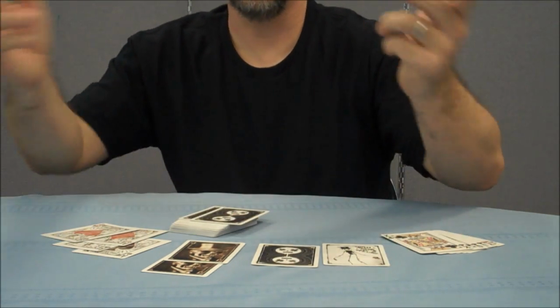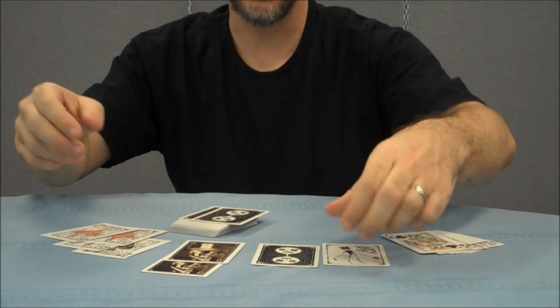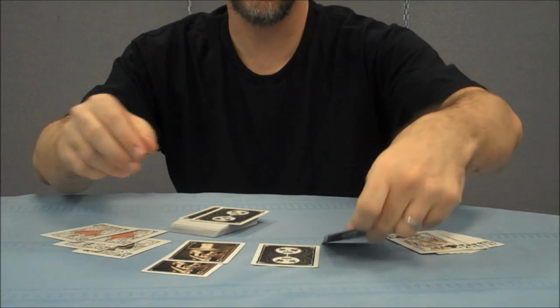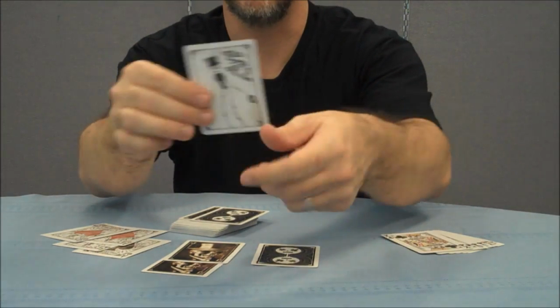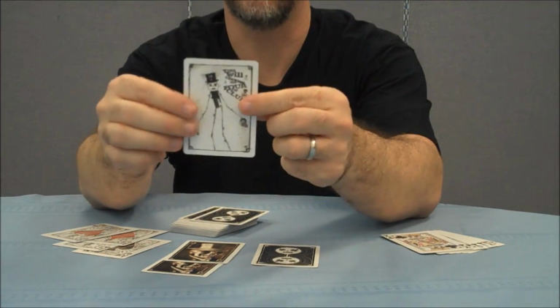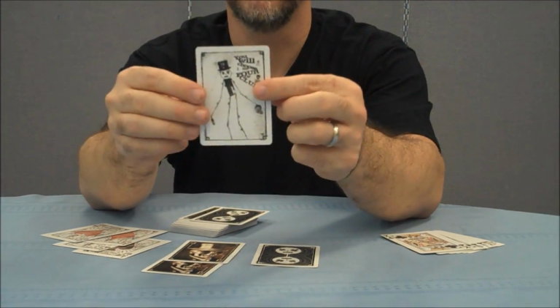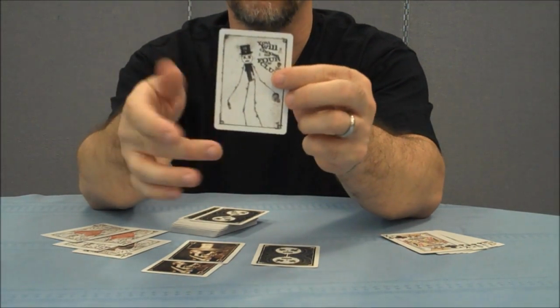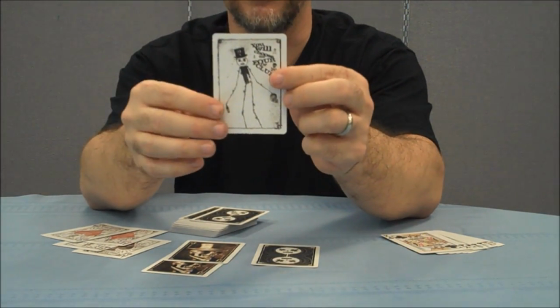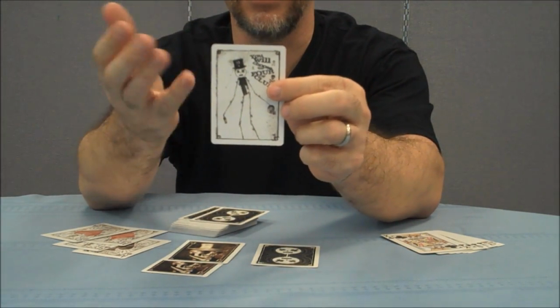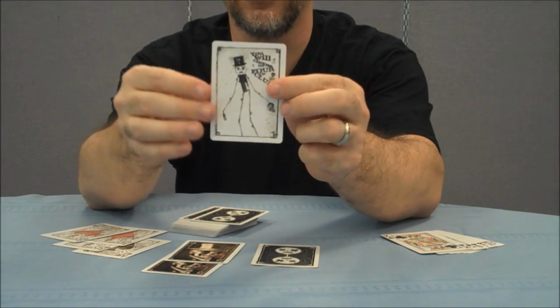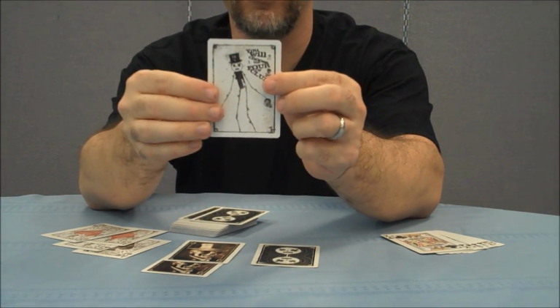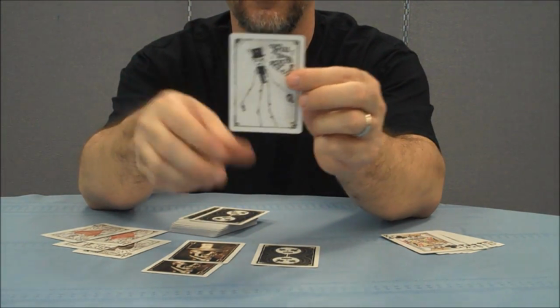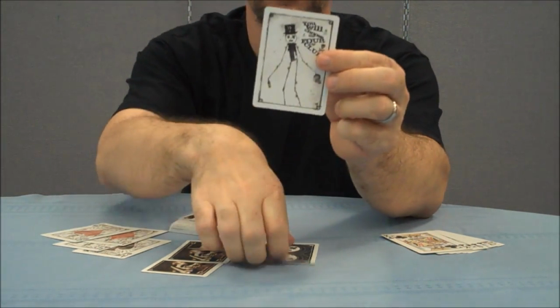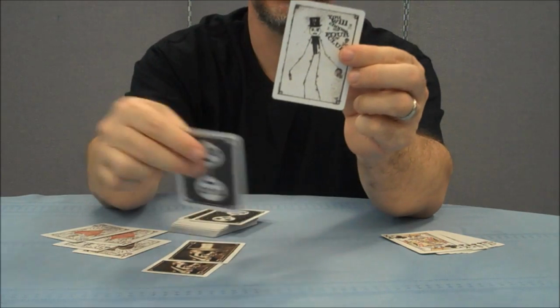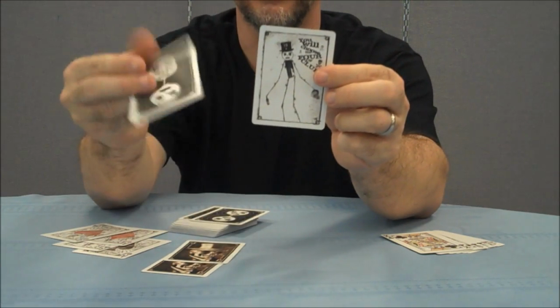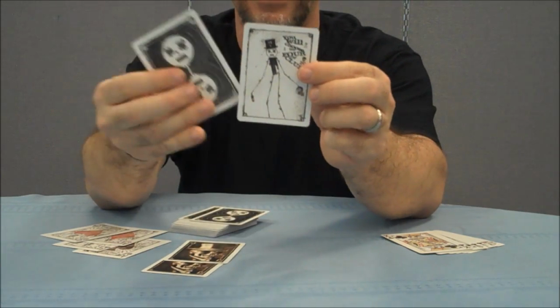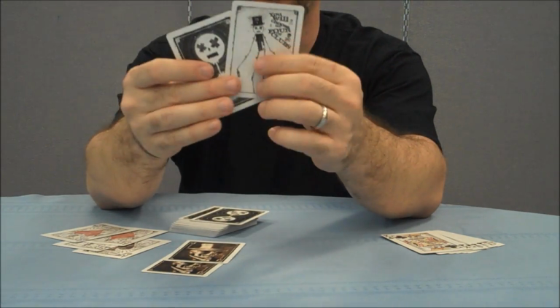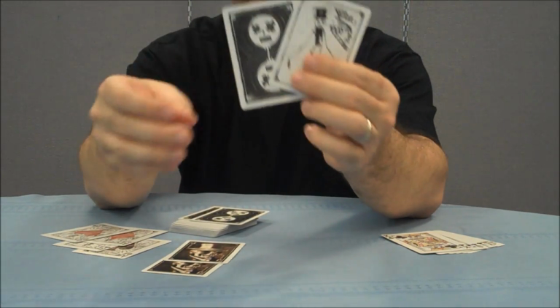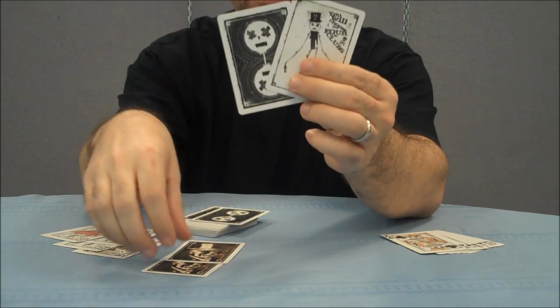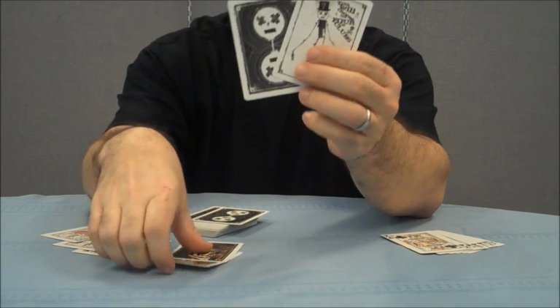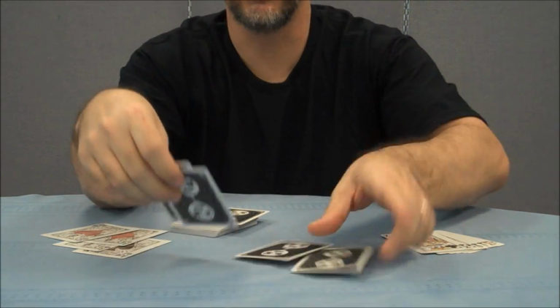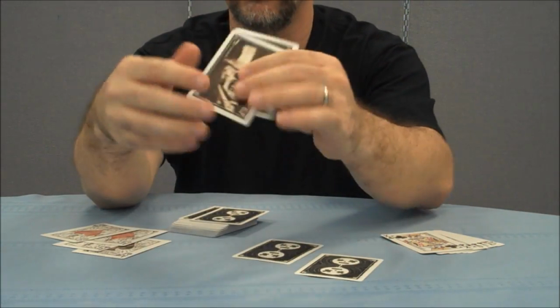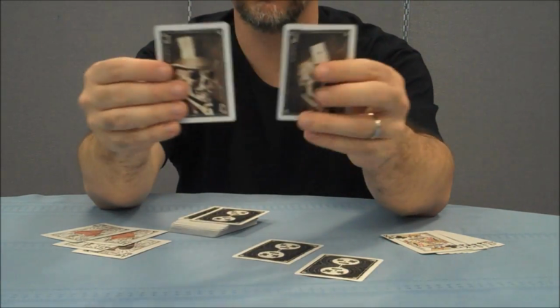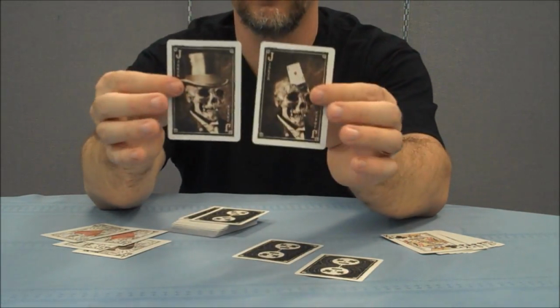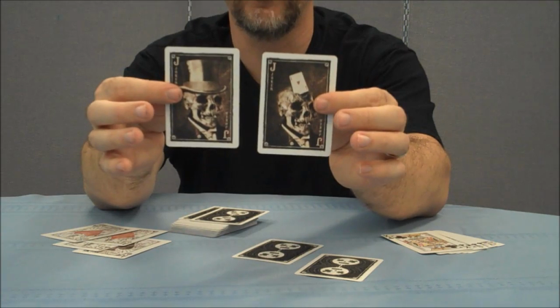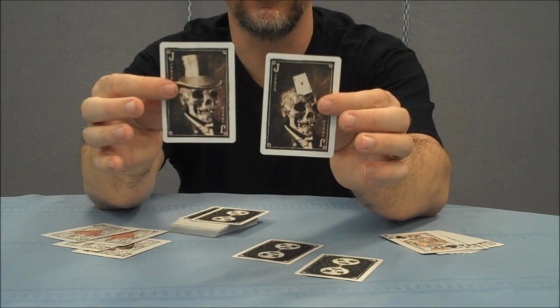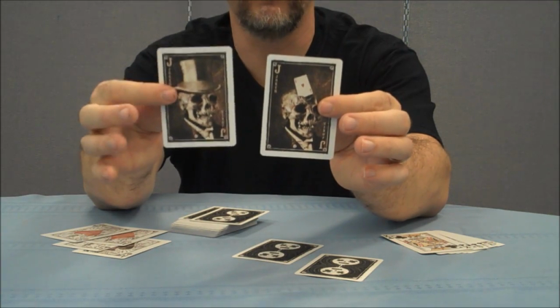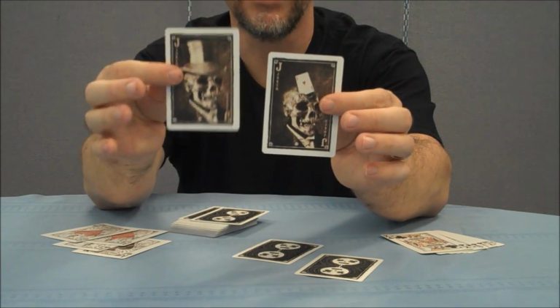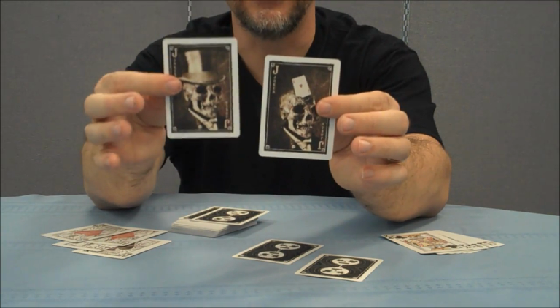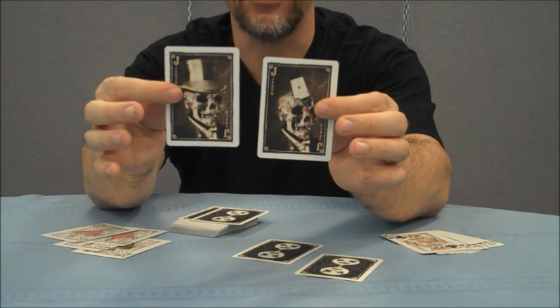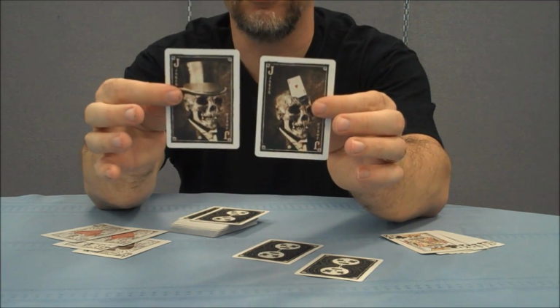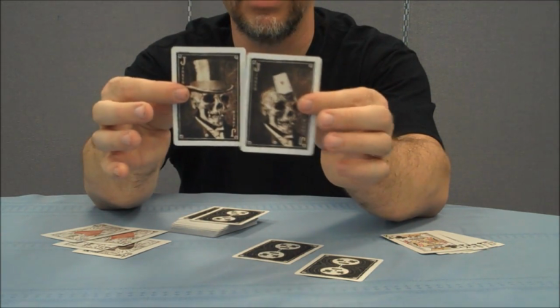With this deck, you're going to get an ad card that also has a card reveal on it. You're also going to get a gaff of a double backer, and you're going to get two jokers, one of which has a card reveal in it.